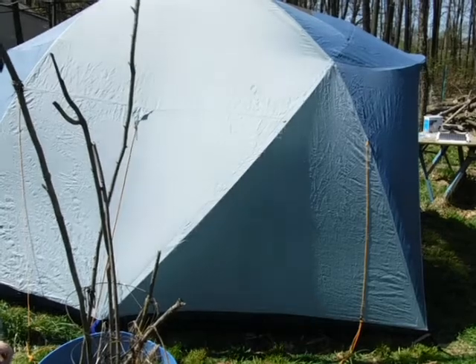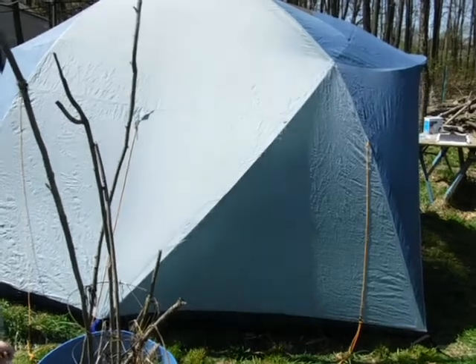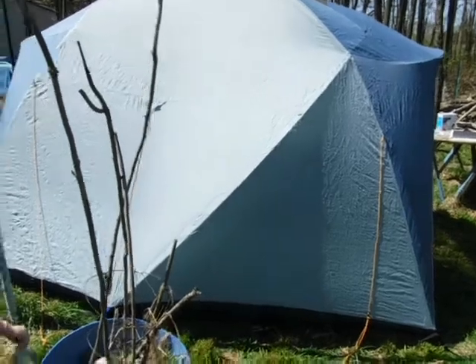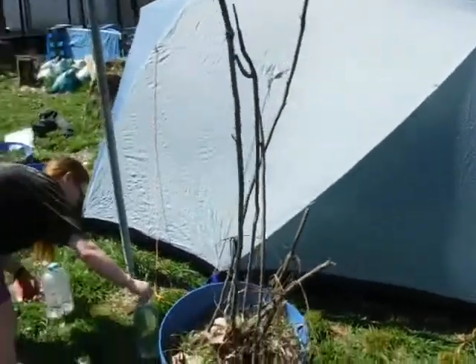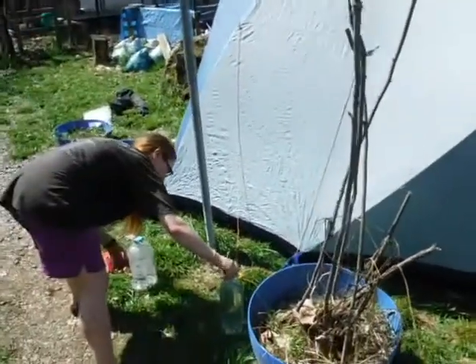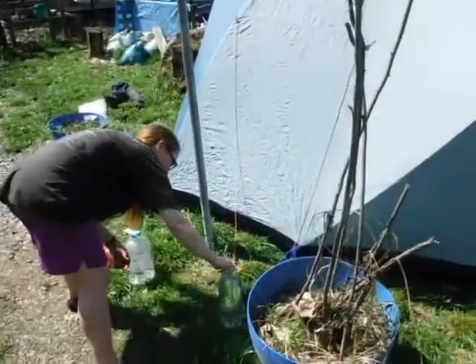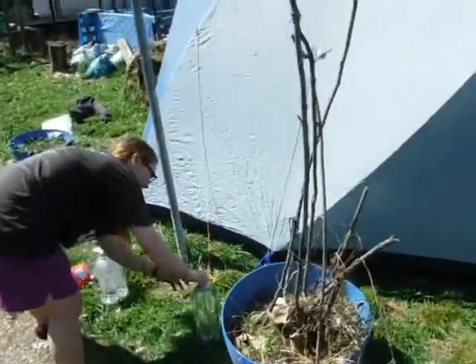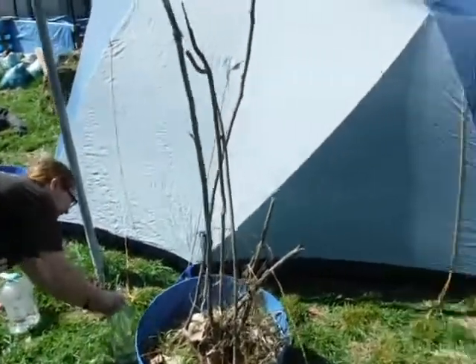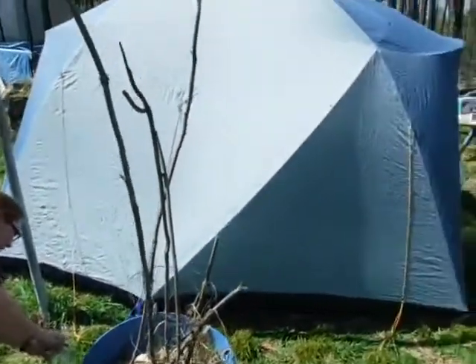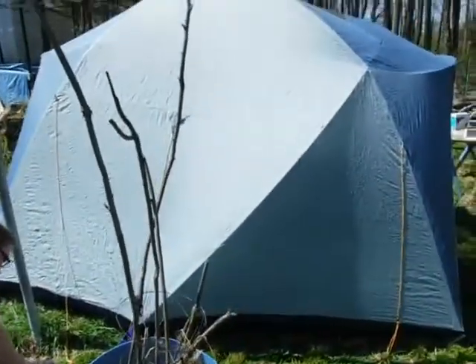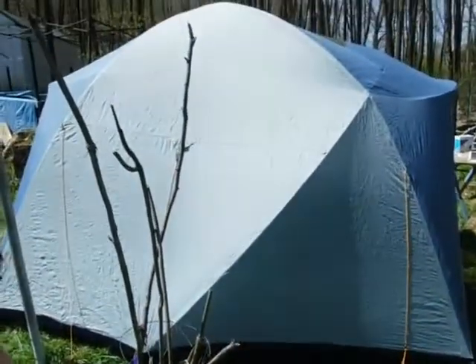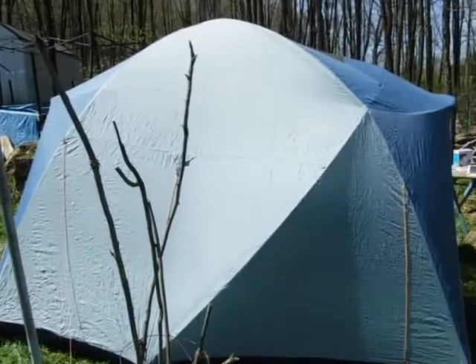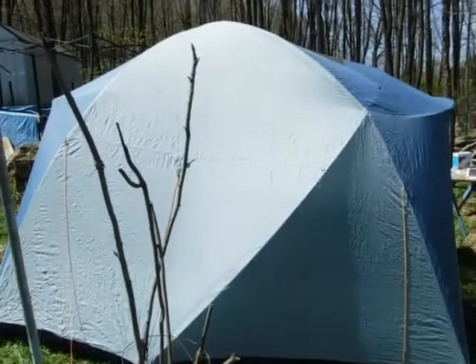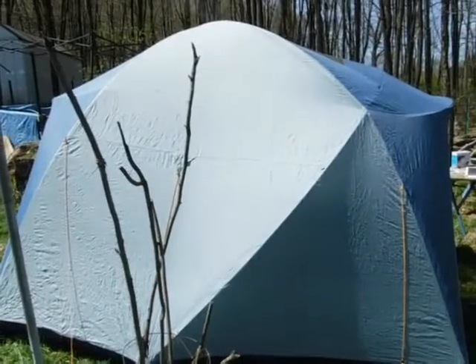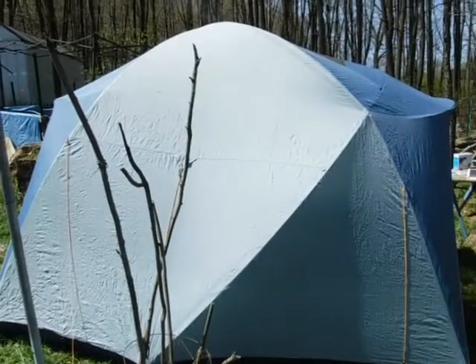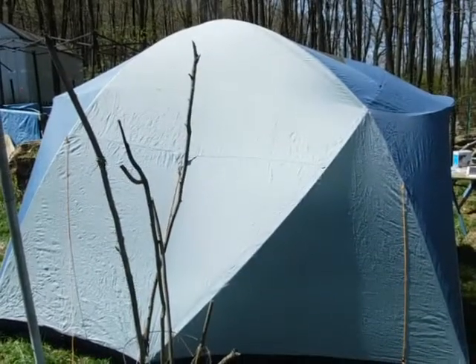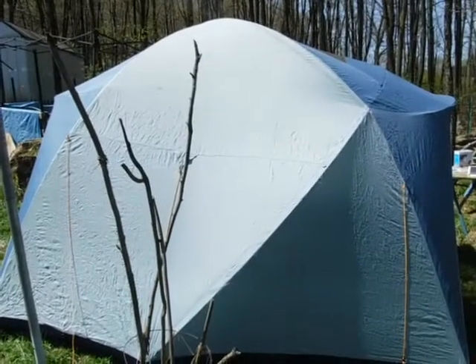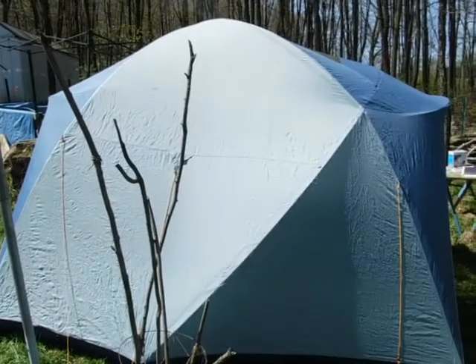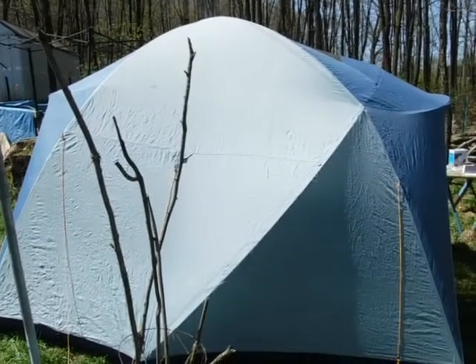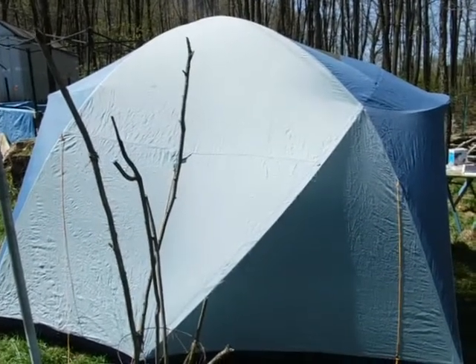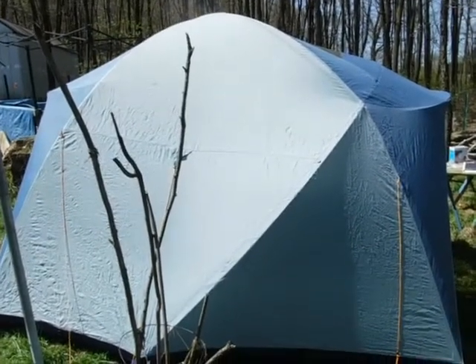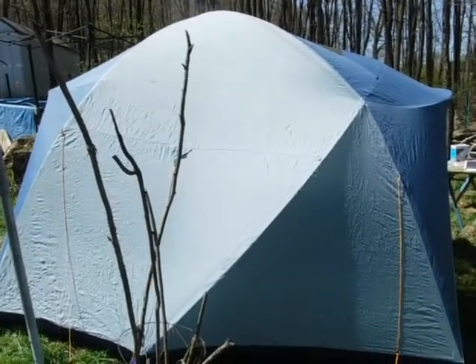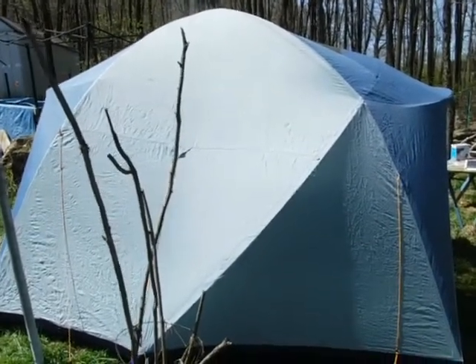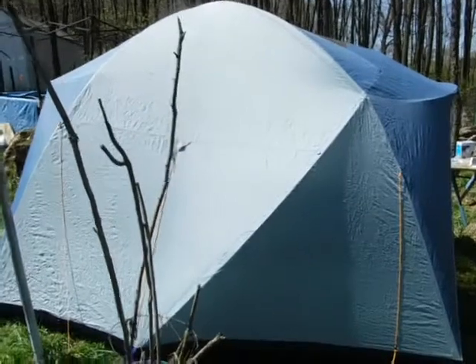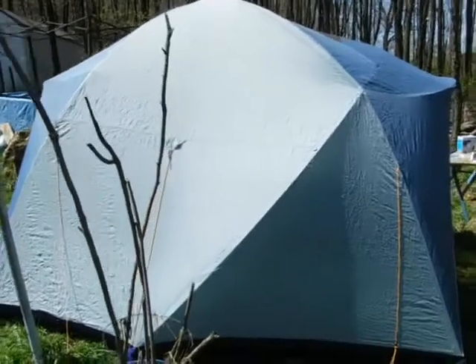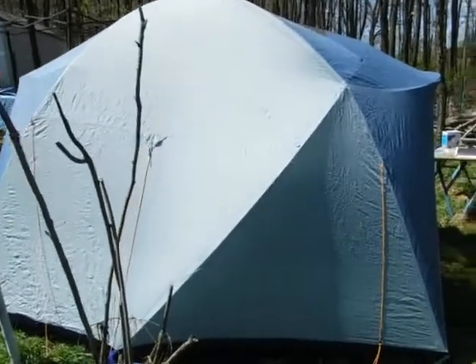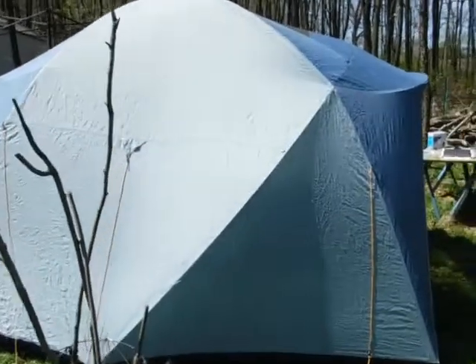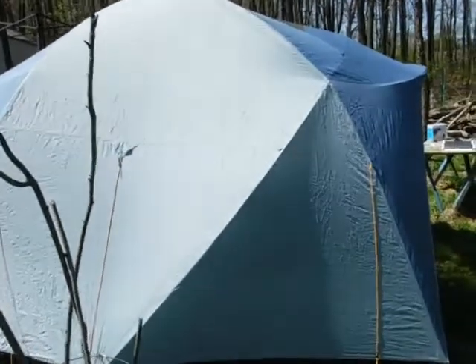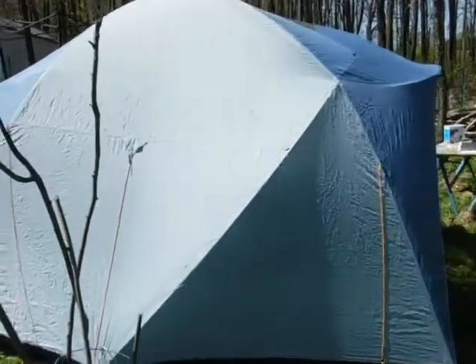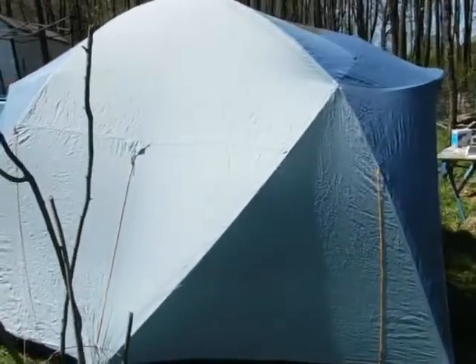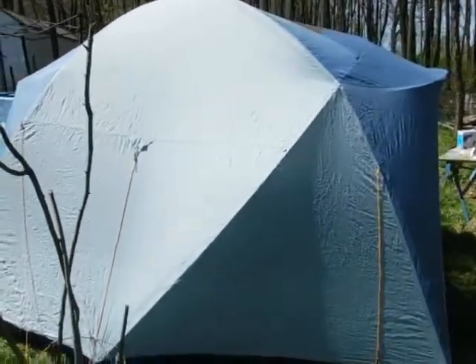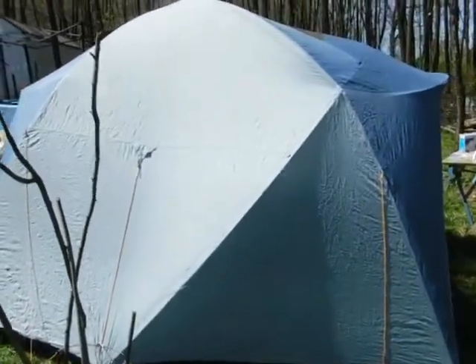Hey, welcome to Fixed by Doc — and there is Addy. What we're looking at is my old, 12-year-old L.L. Bean six-person dome tent that I got for free a long time ago.